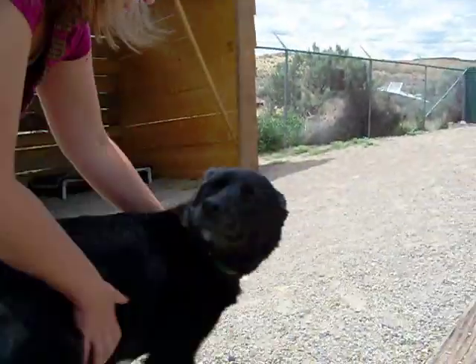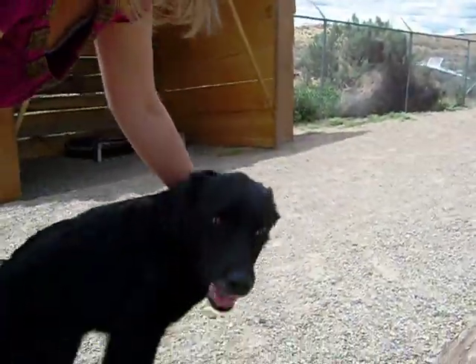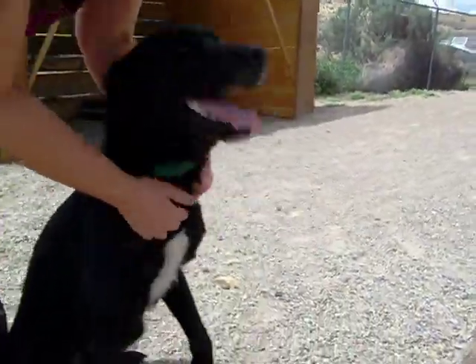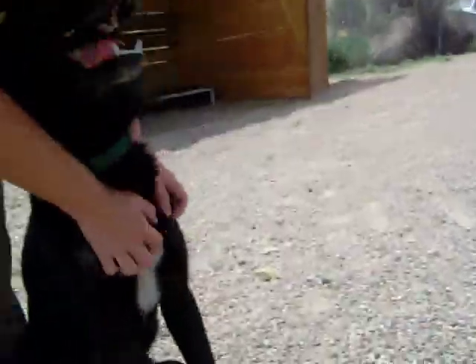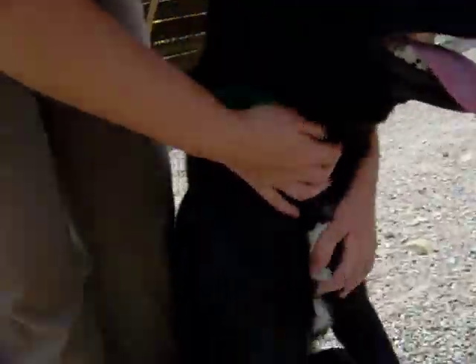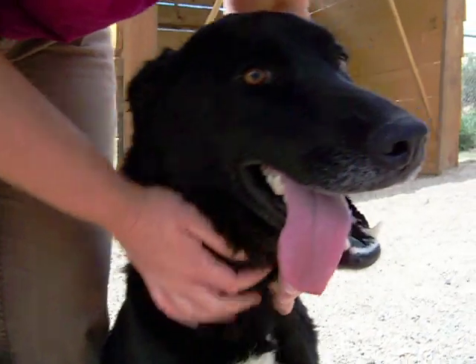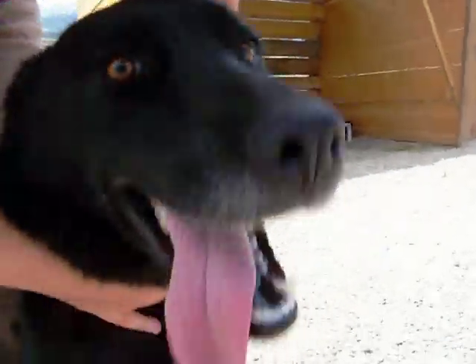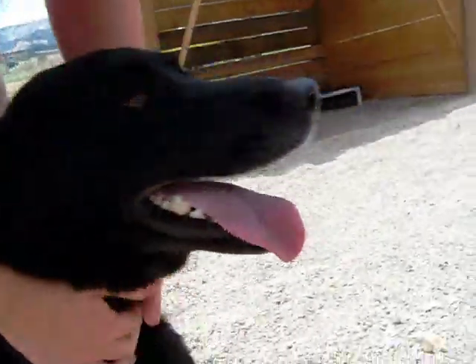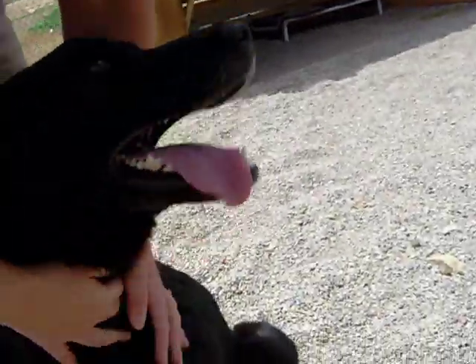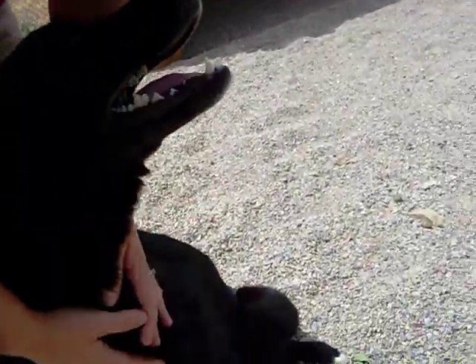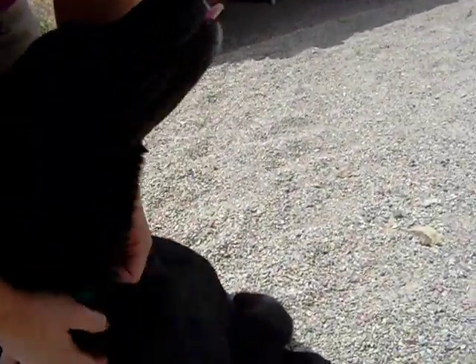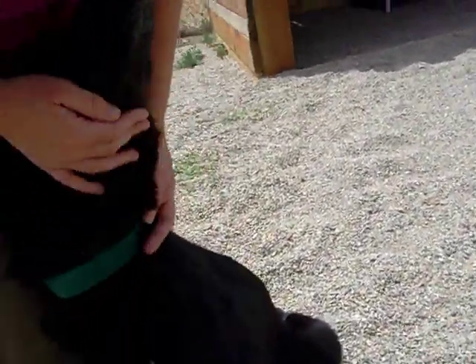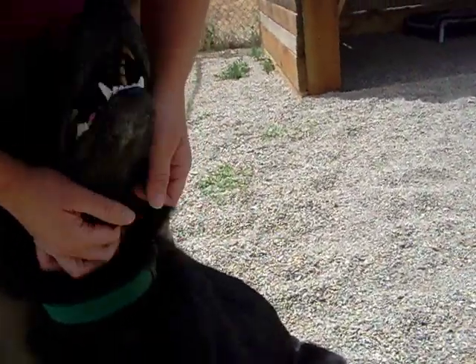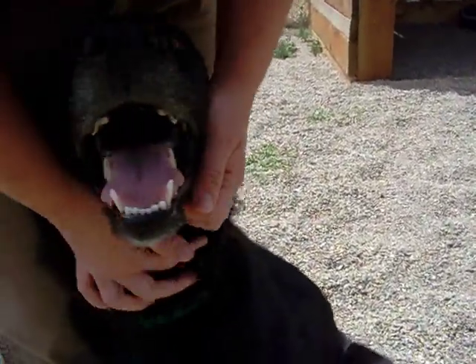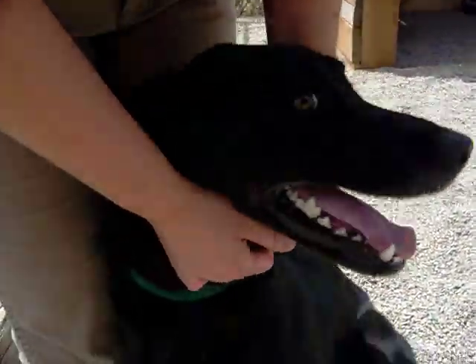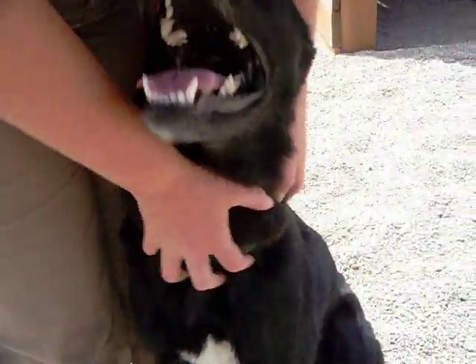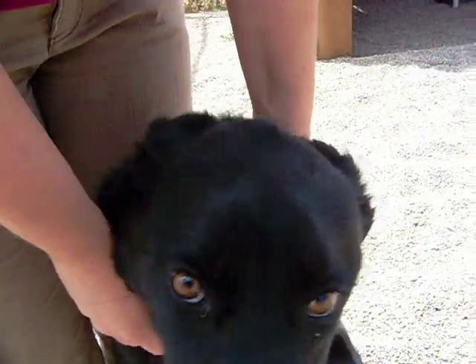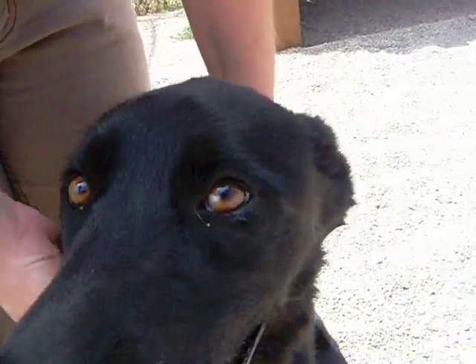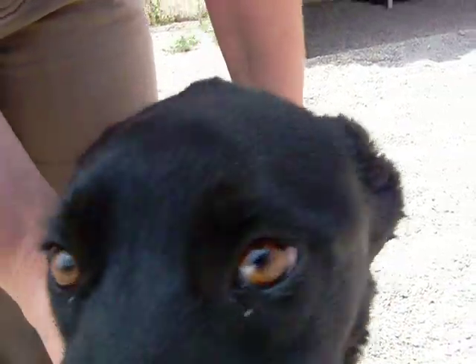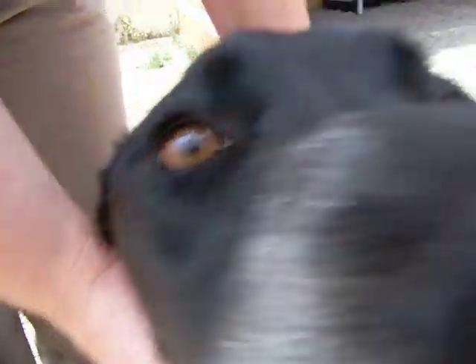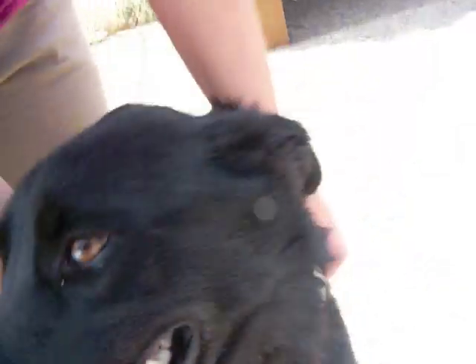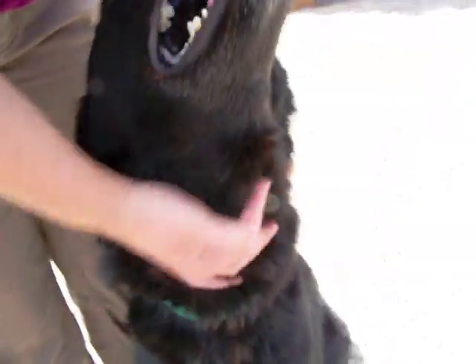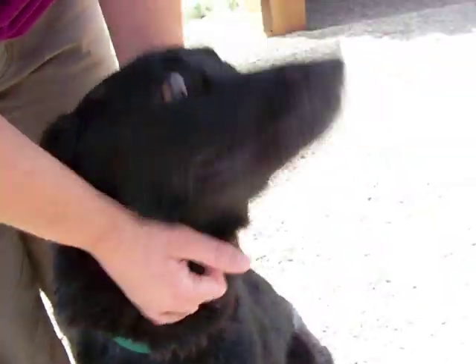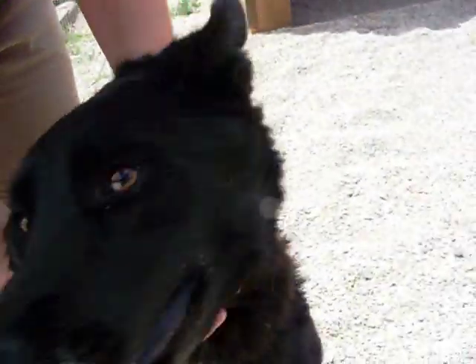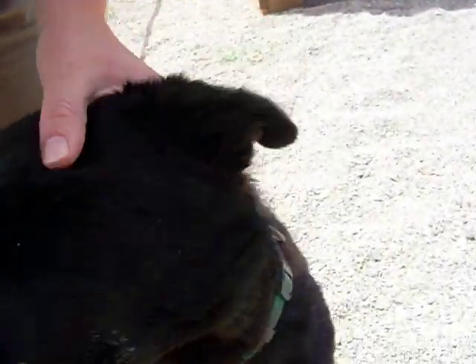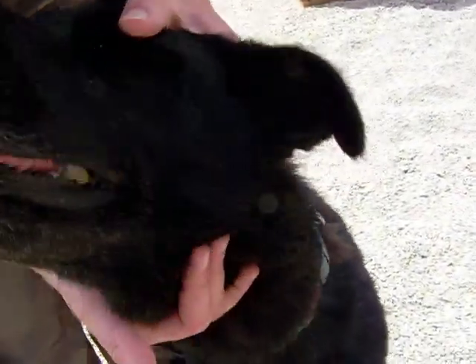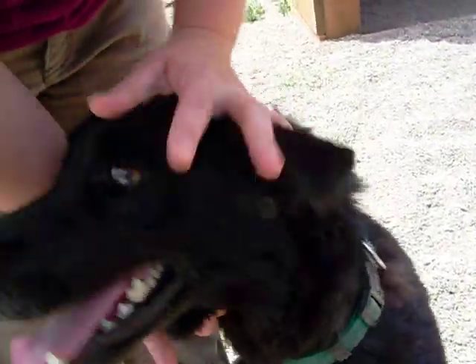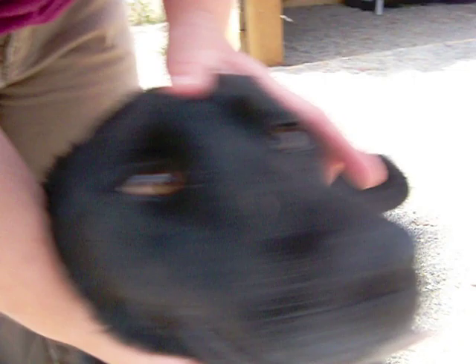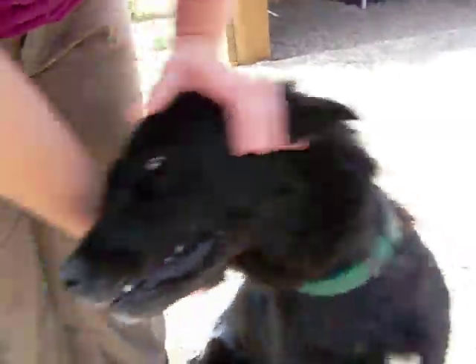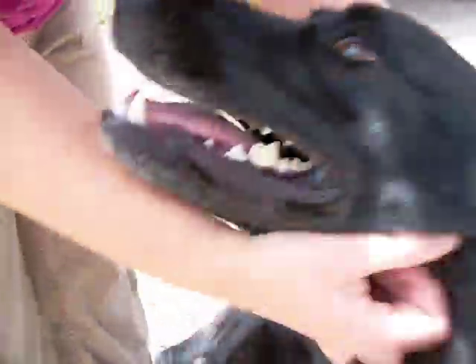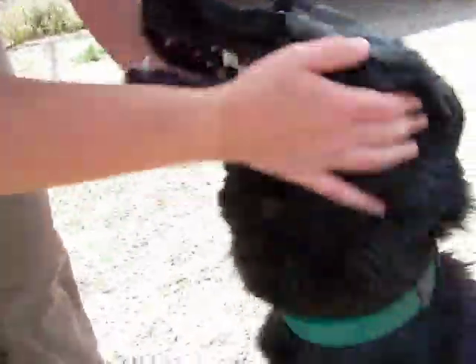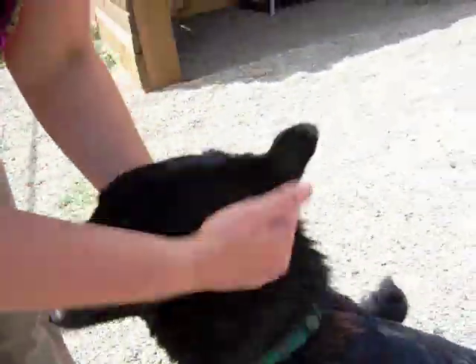She is great with other dogs. She walks well on a leash and she is such a cutie. And she has a beautiful little white mark on her eye — I don't know if you can see it. She's like, don't touch my eye.